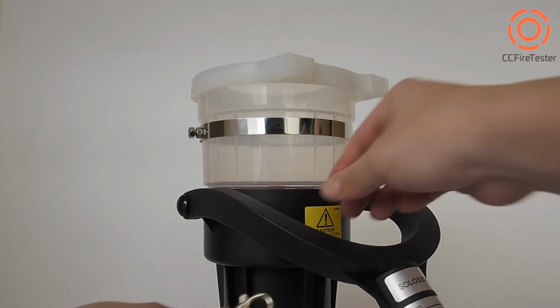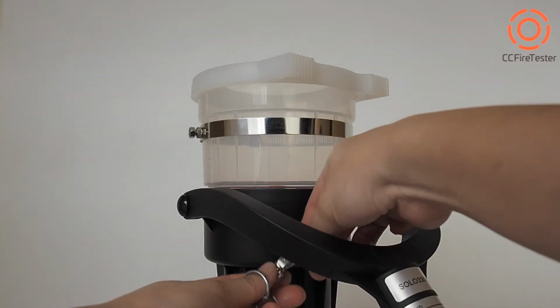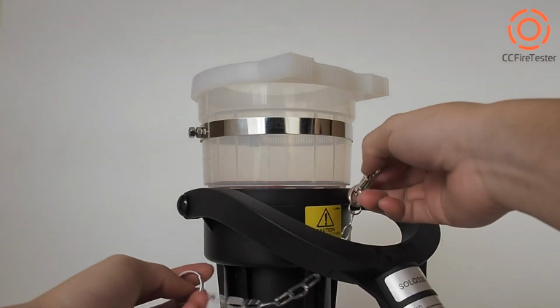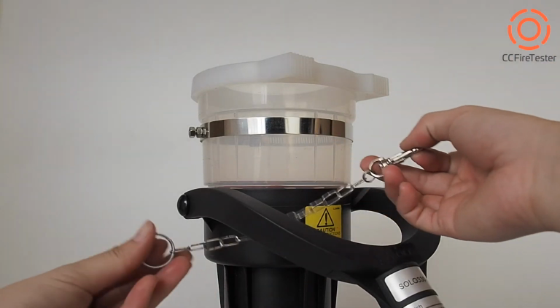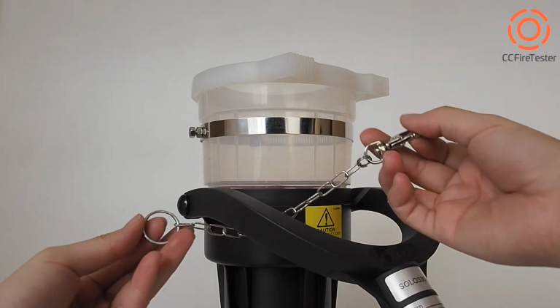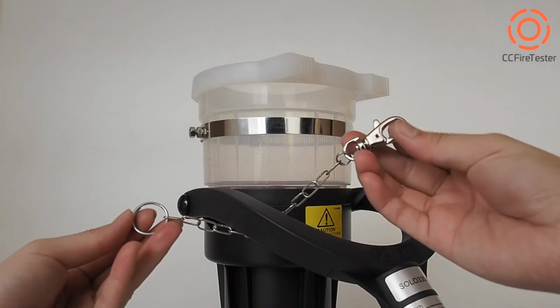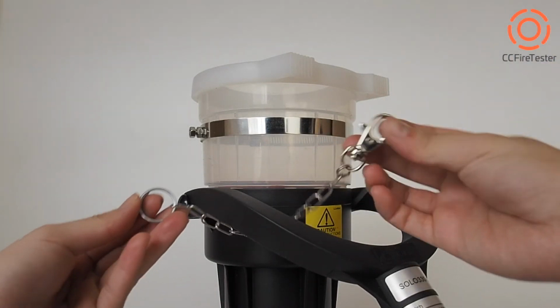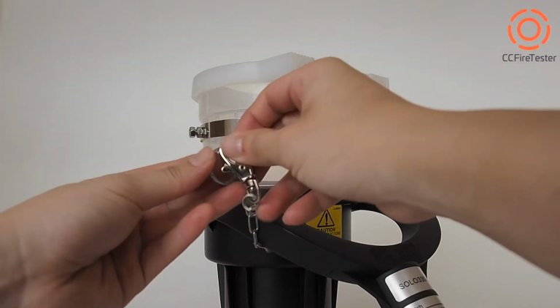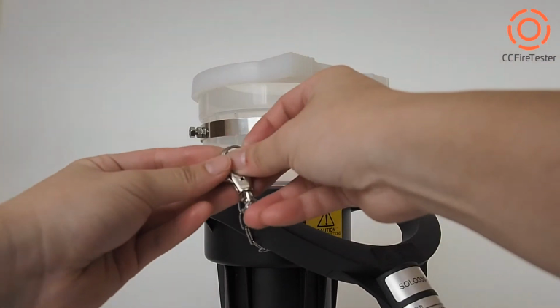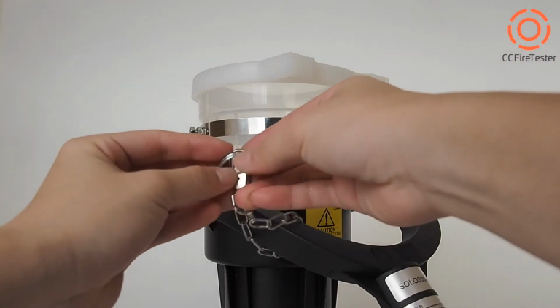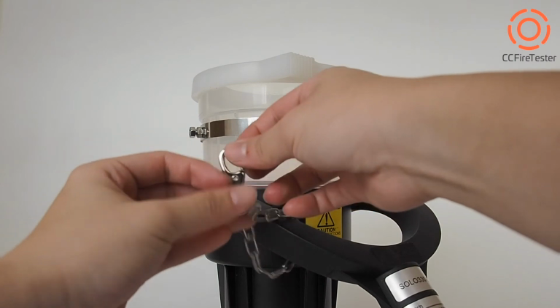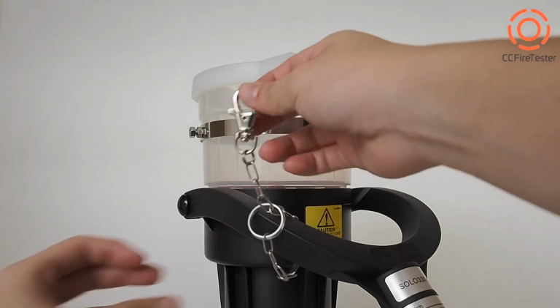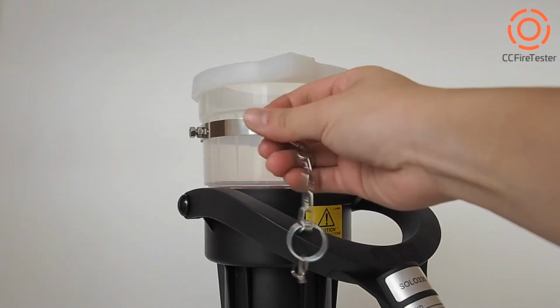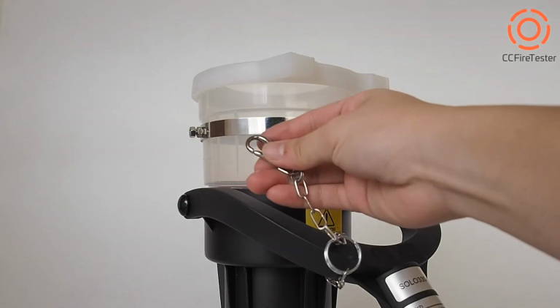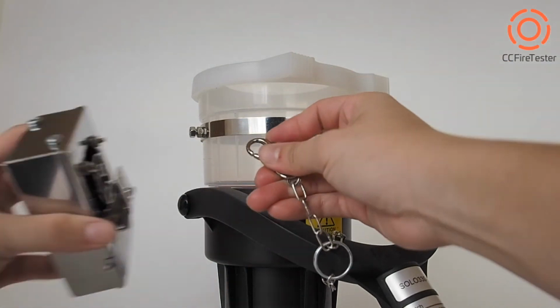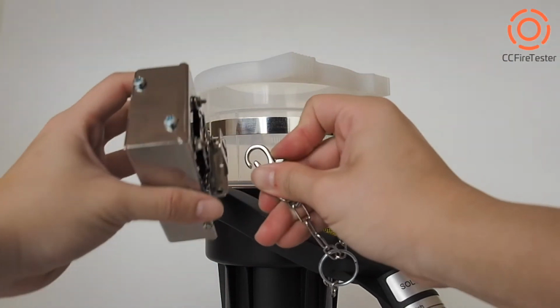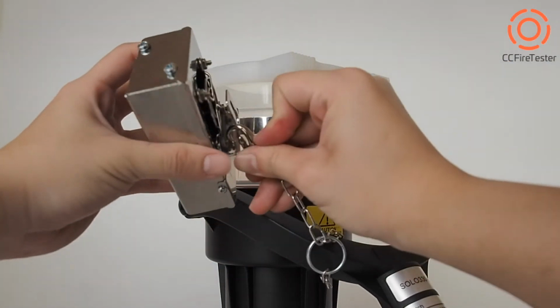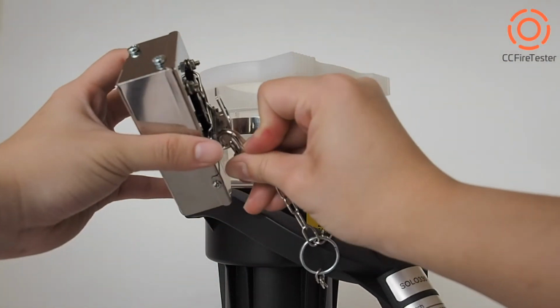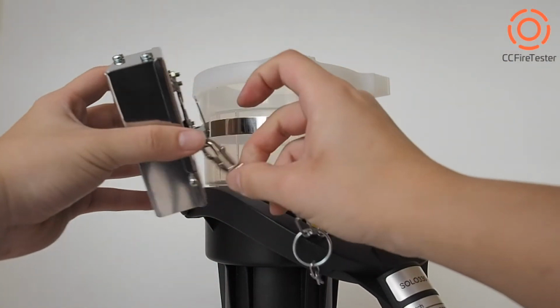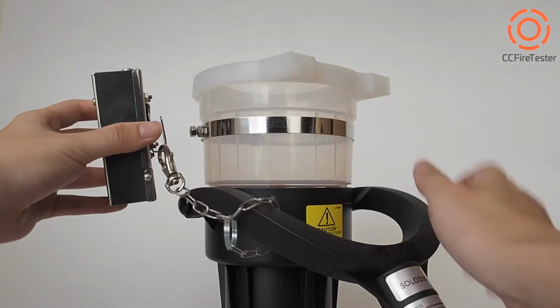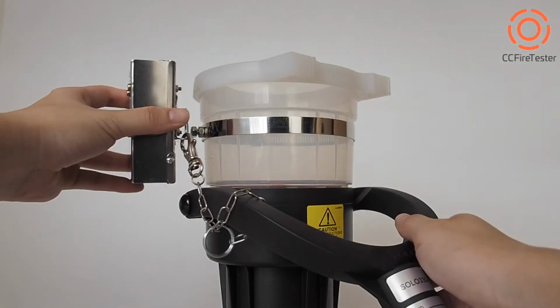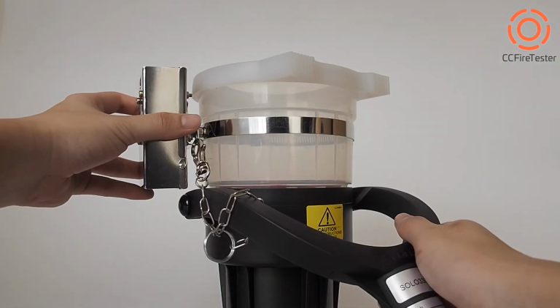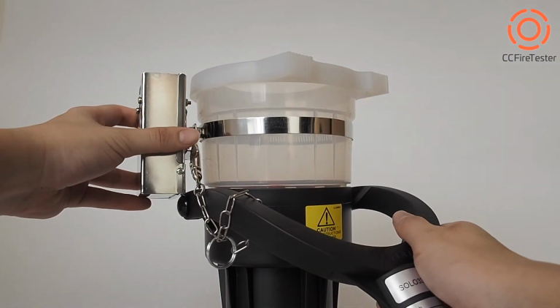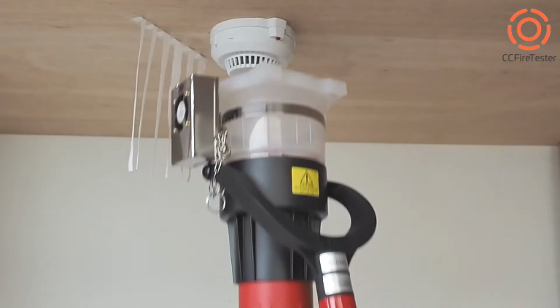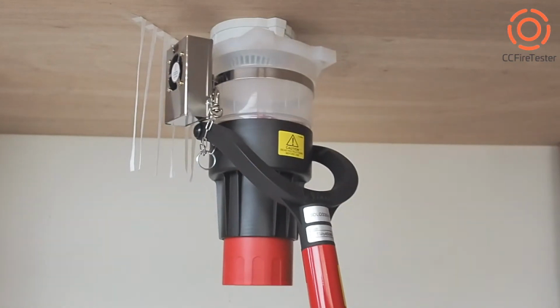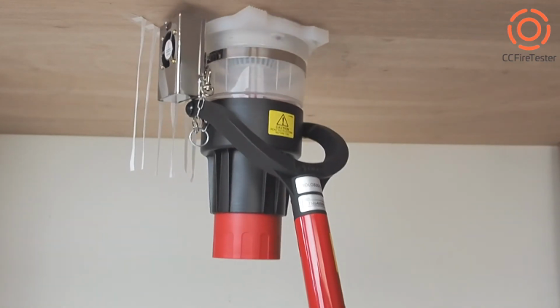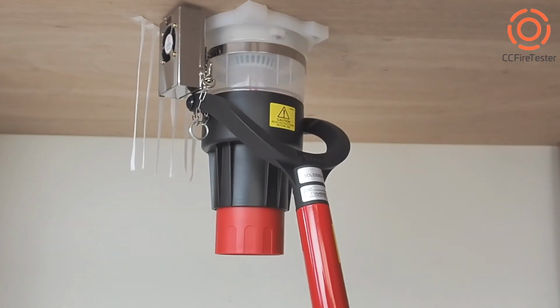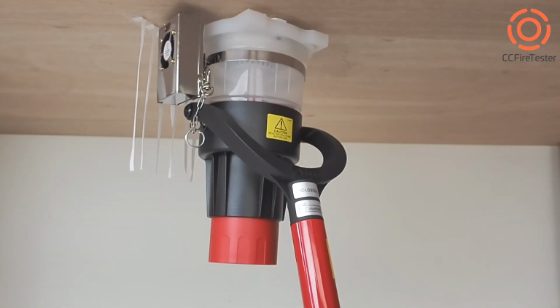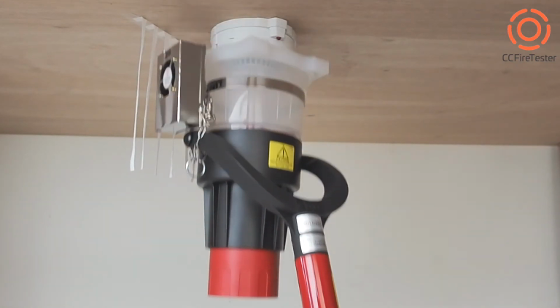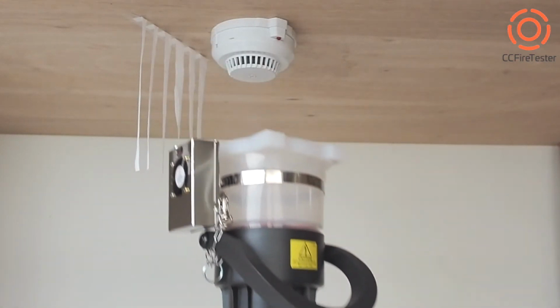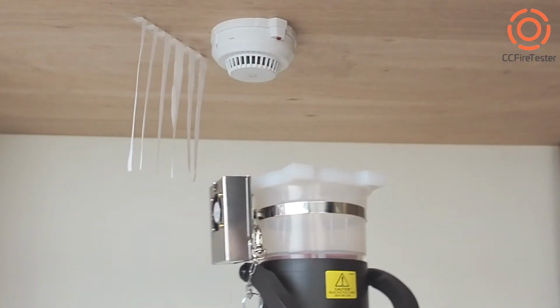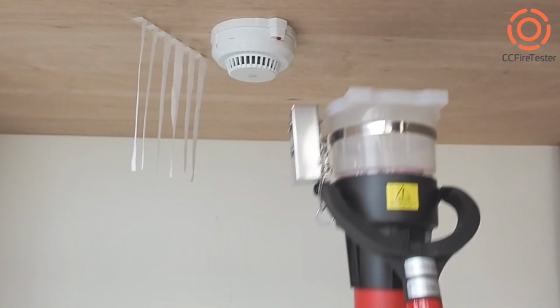Then put on the safety chain and connect it with the Auto Smoke Clearing Fan. And we're ready for the efficient fire alarm inspection.